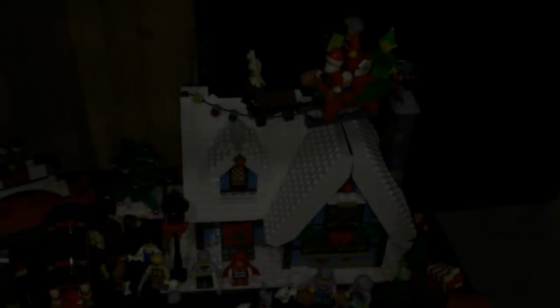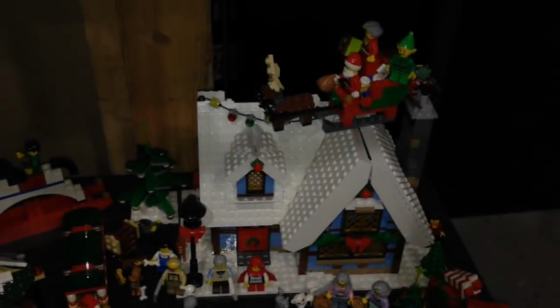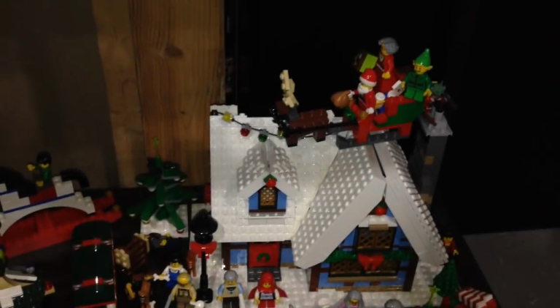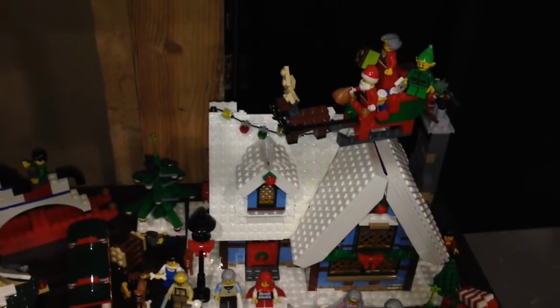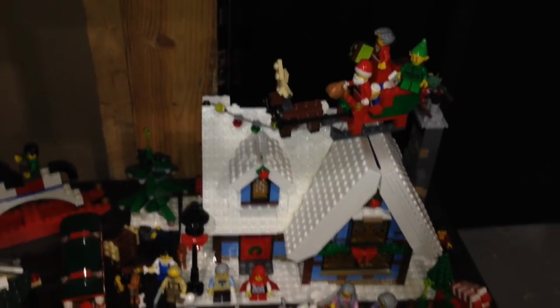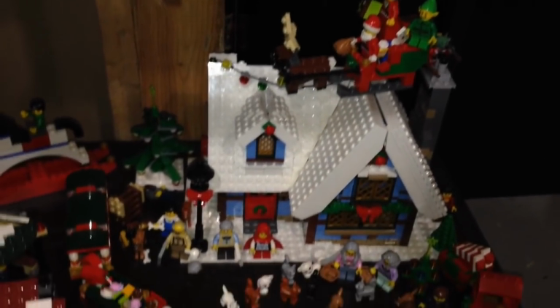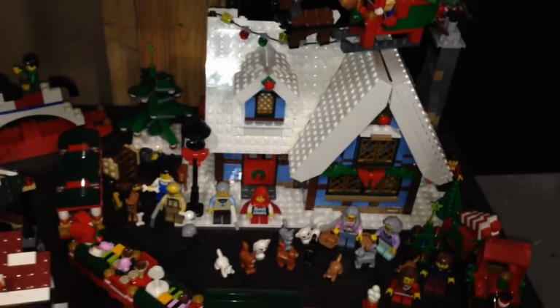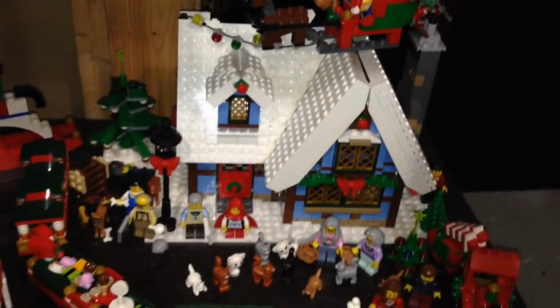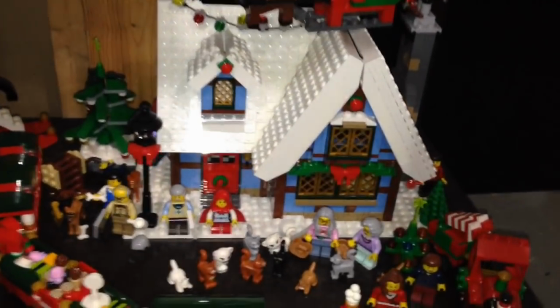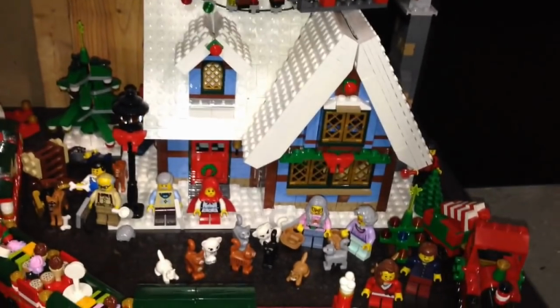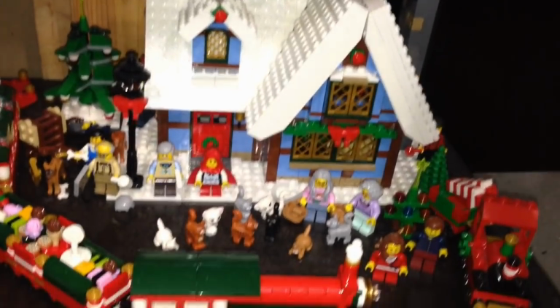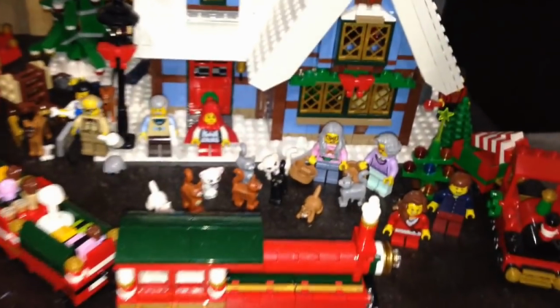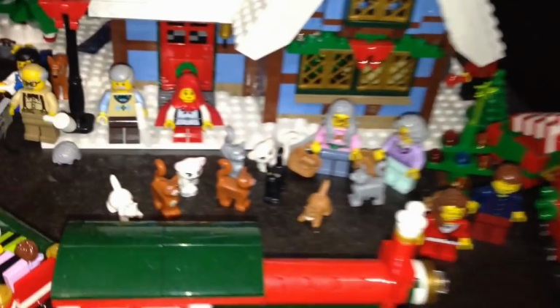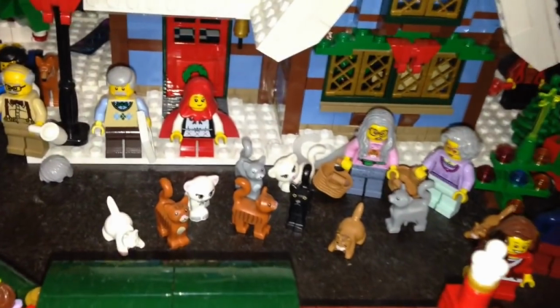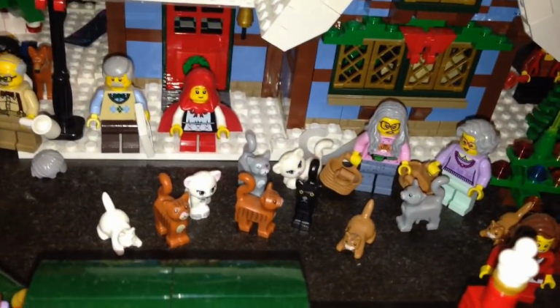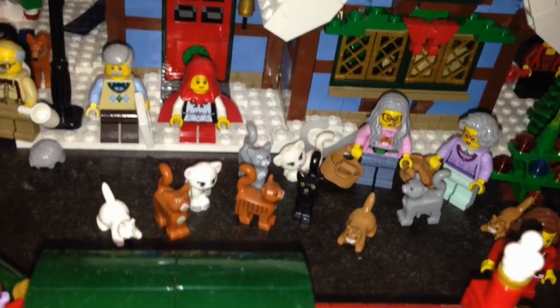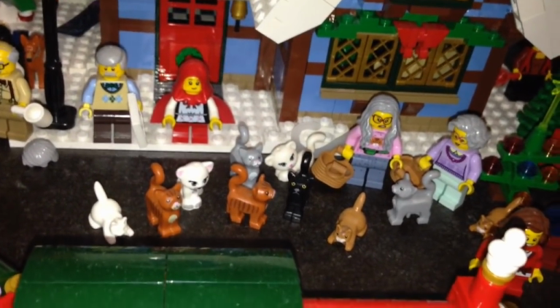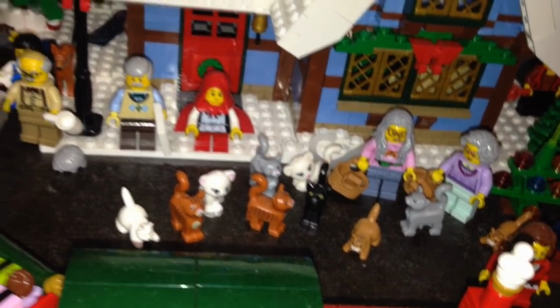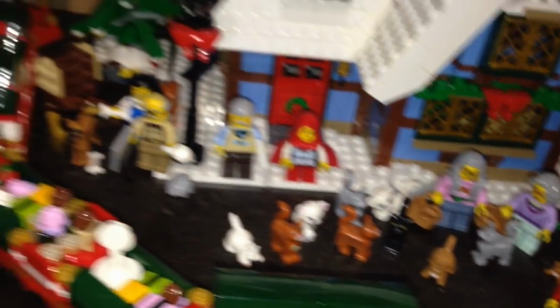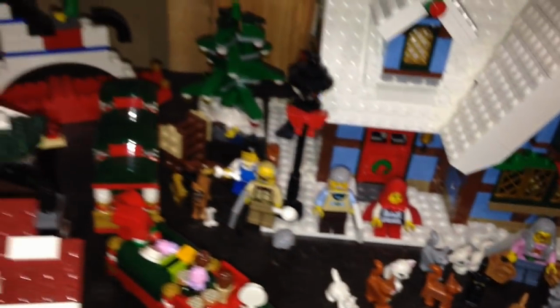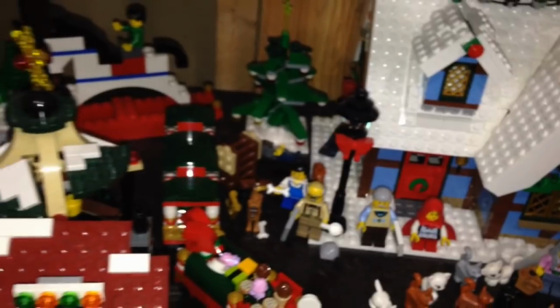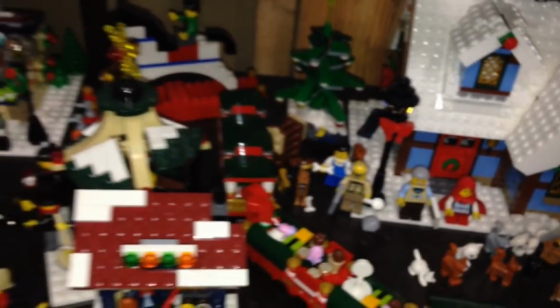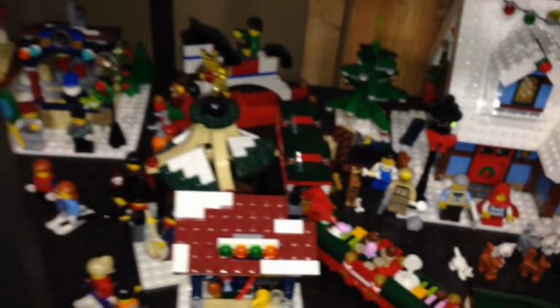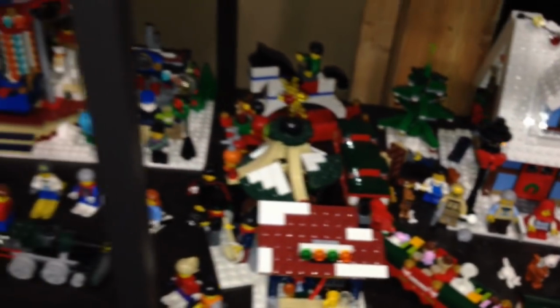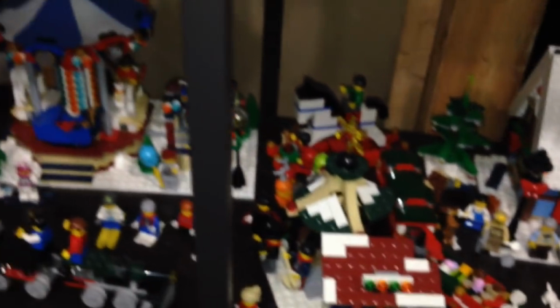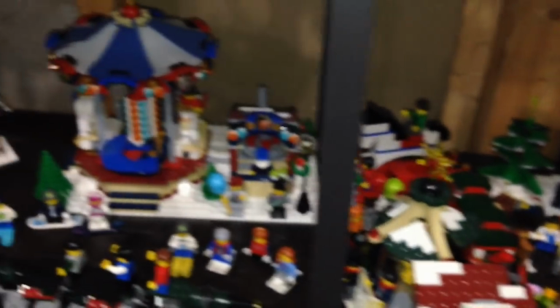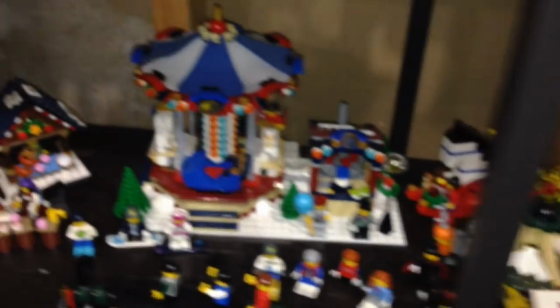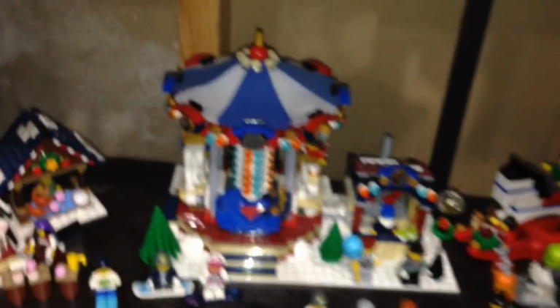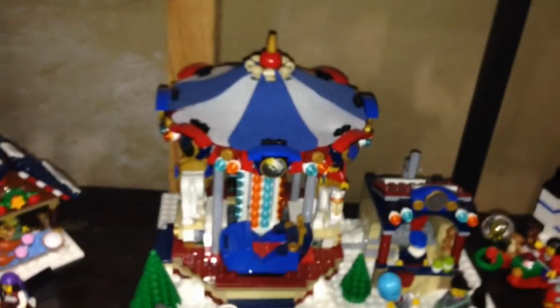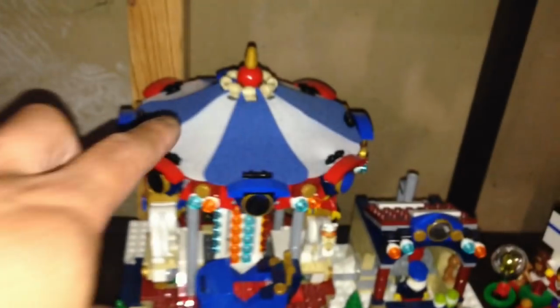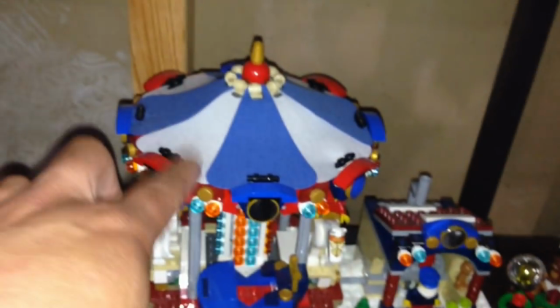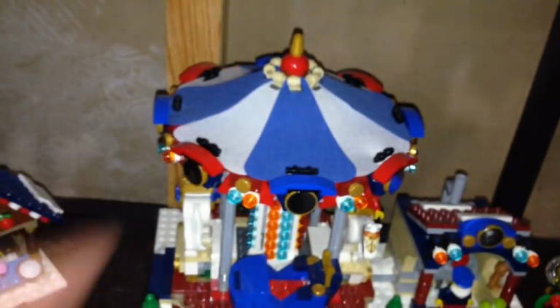These are my winter village sets — I got the cottage over here, we got the cat lady with all the kitty cats. Coming over this way, I wonder if I can motorize this — interesting idea.